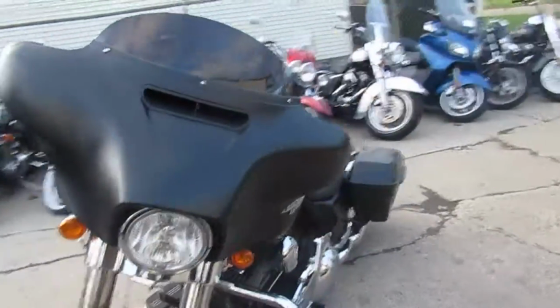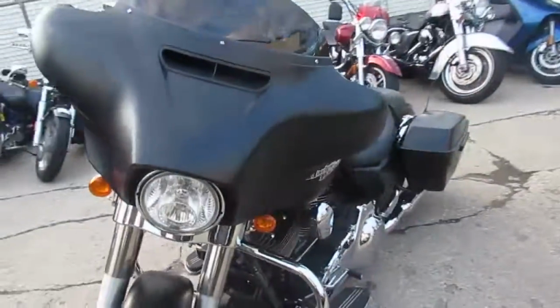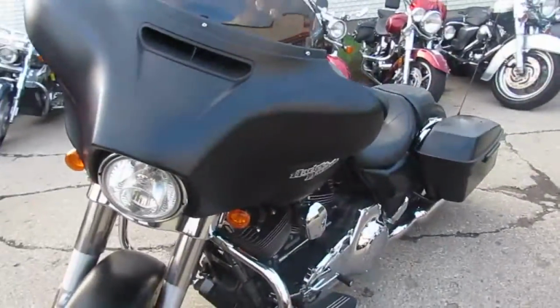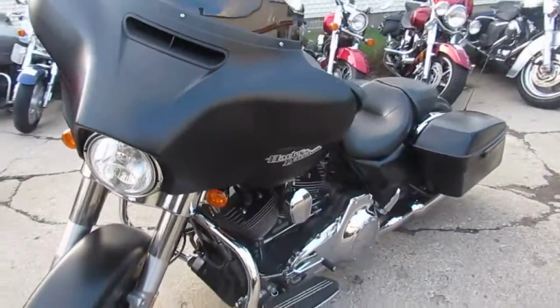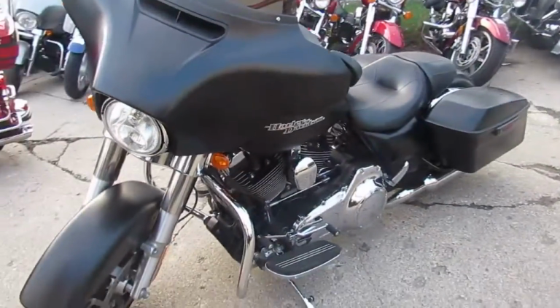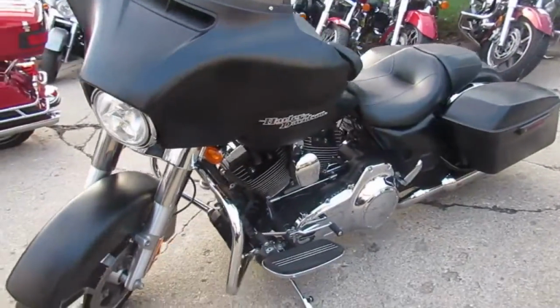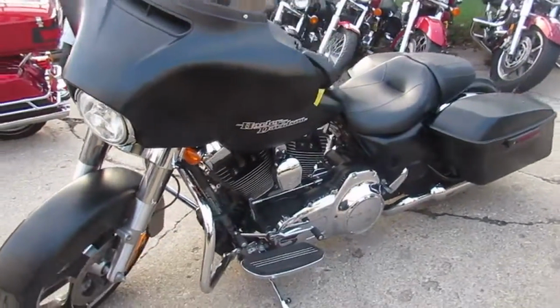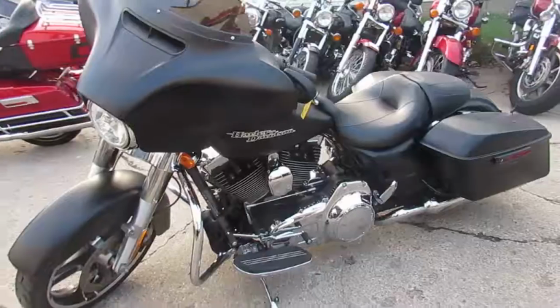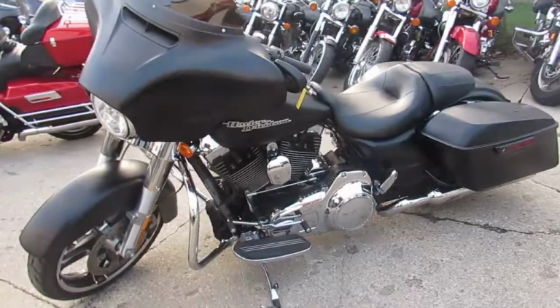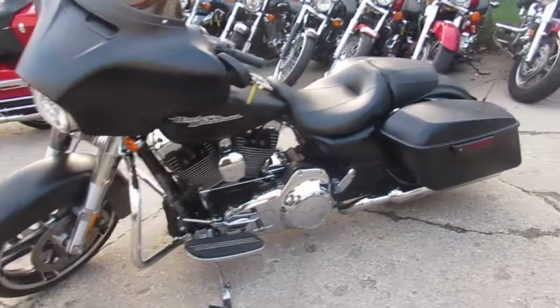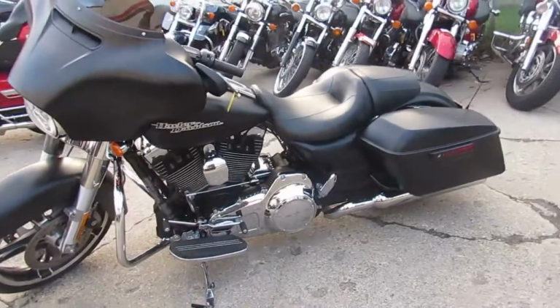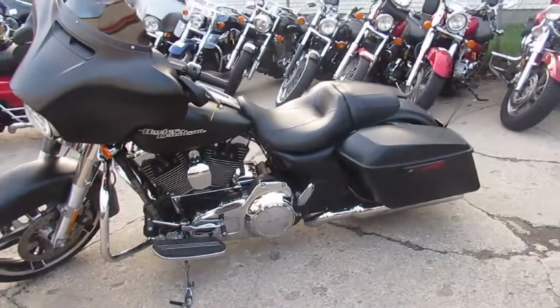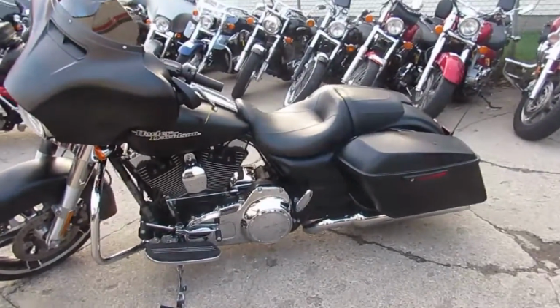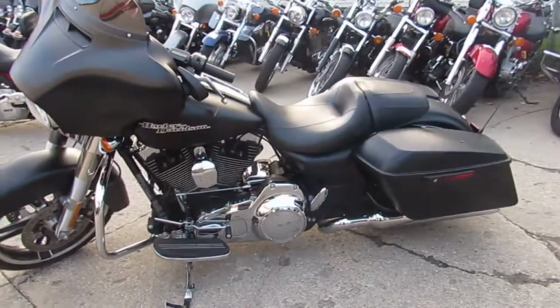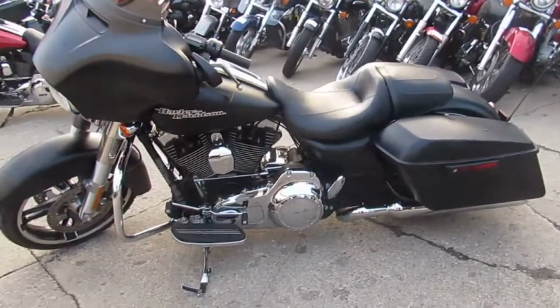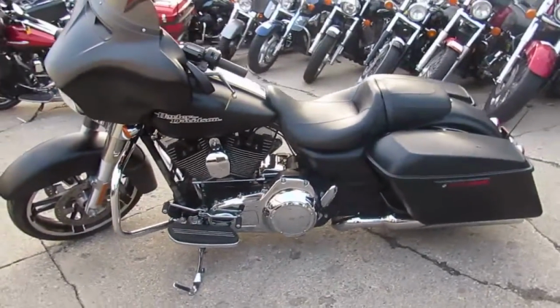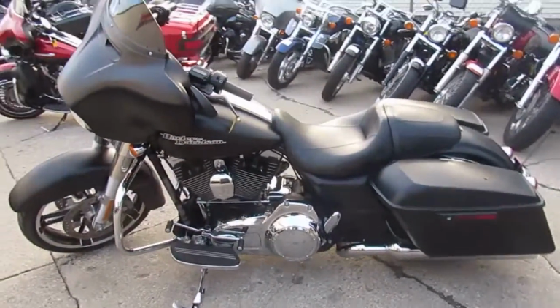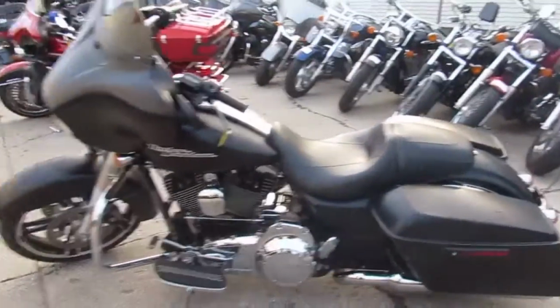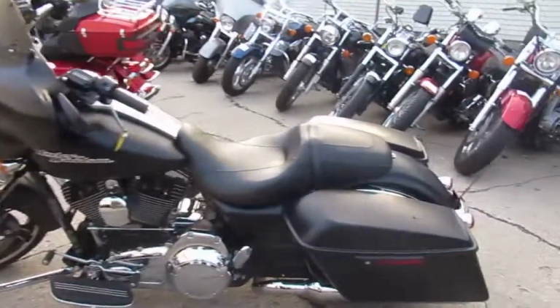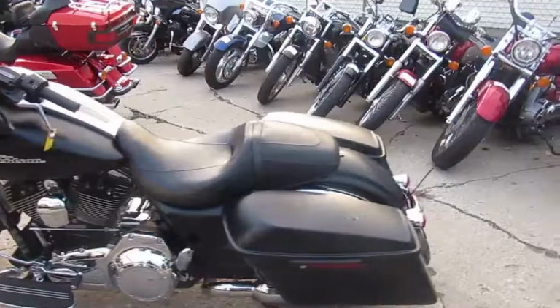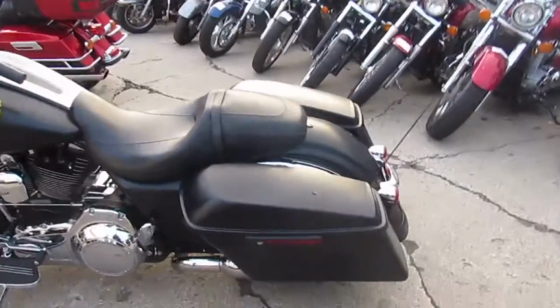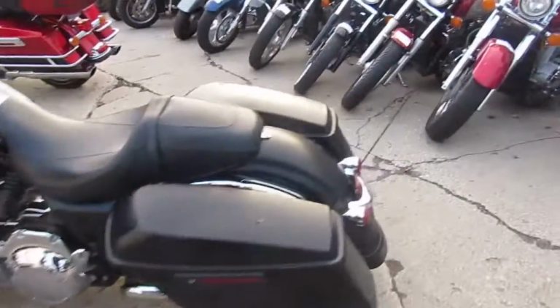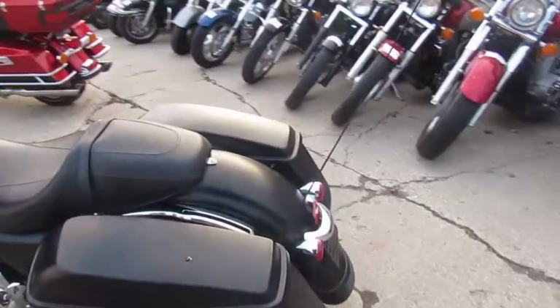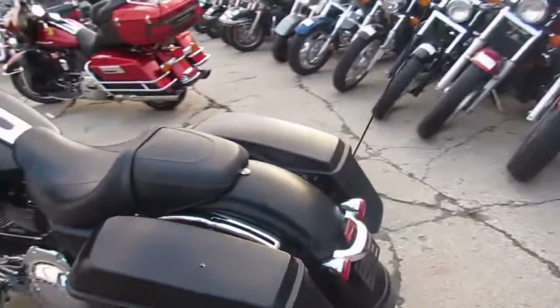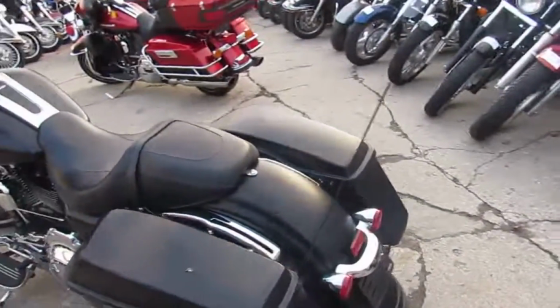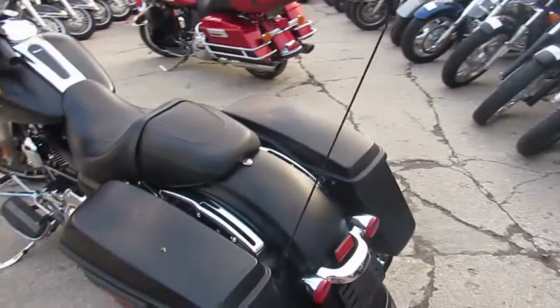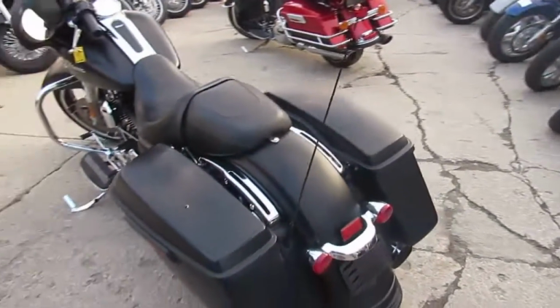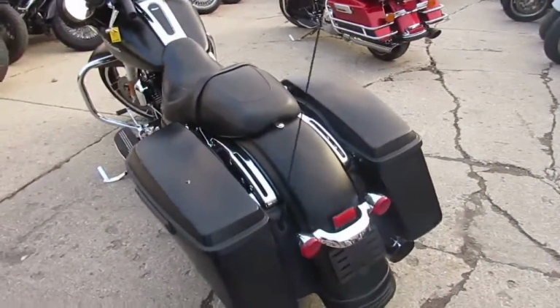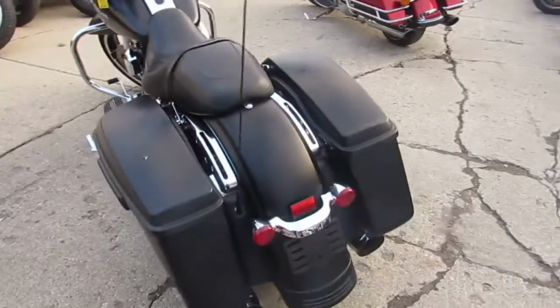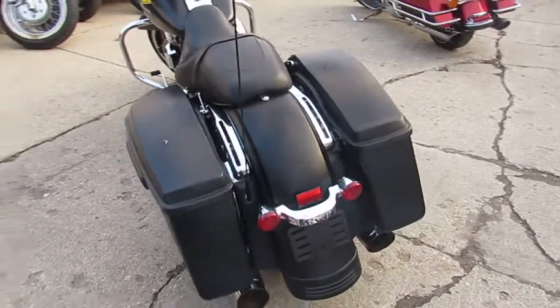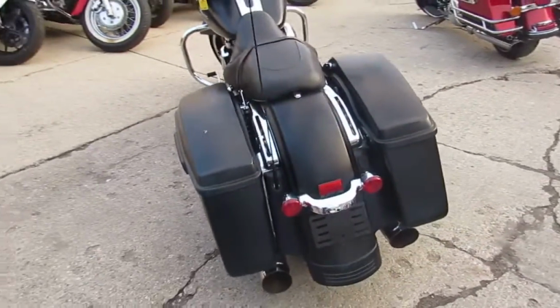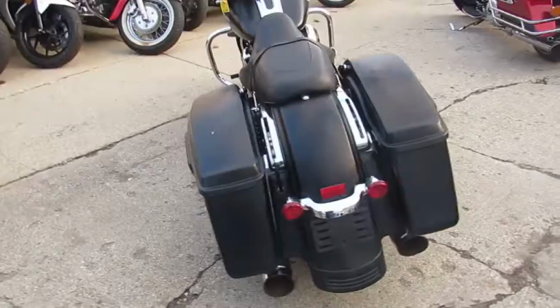This one is a 2016 Harley-Davidson Street Glide, comes in matte black. The bike only has 15,201 miles. This thing is all stock, no modifications, unmolested. You guys know these 103s run strong — needs nothing.